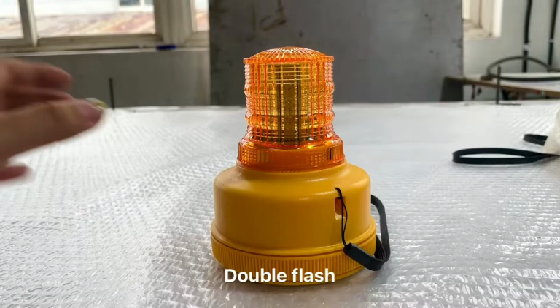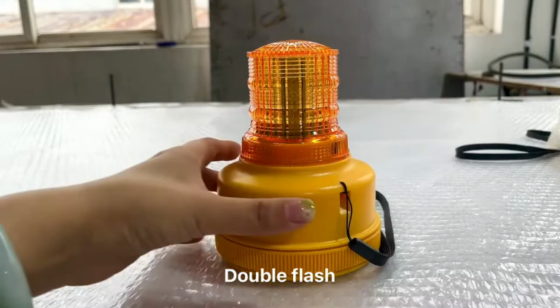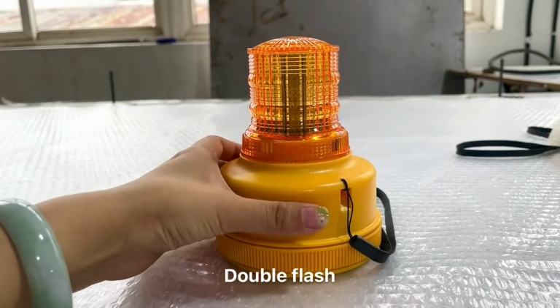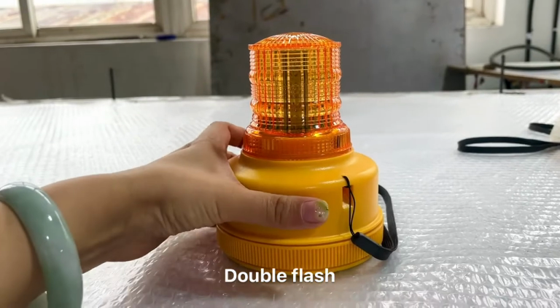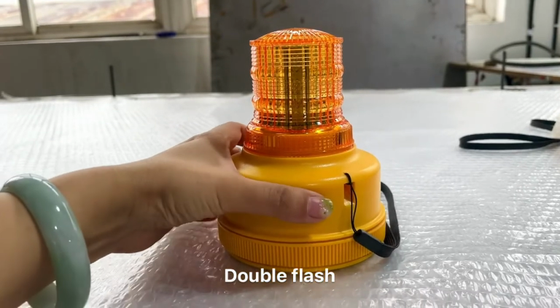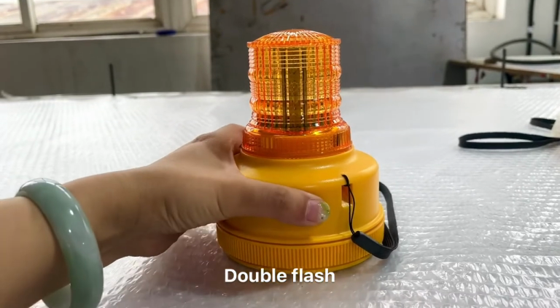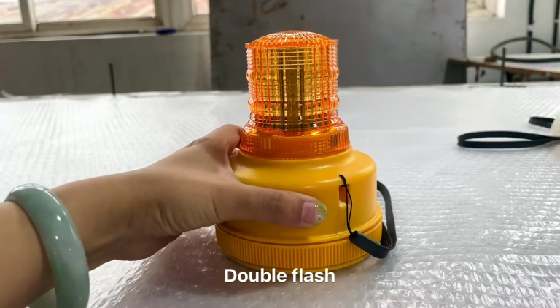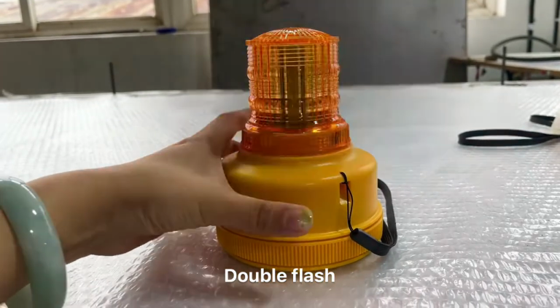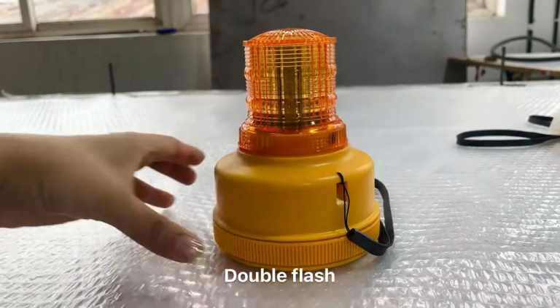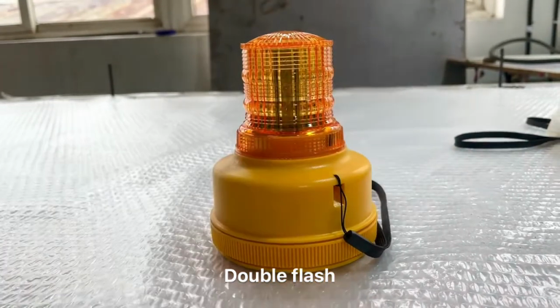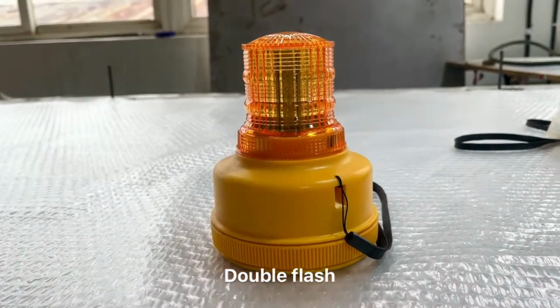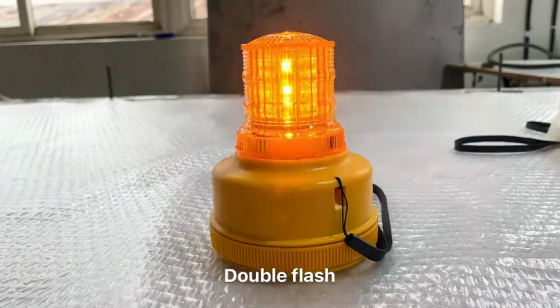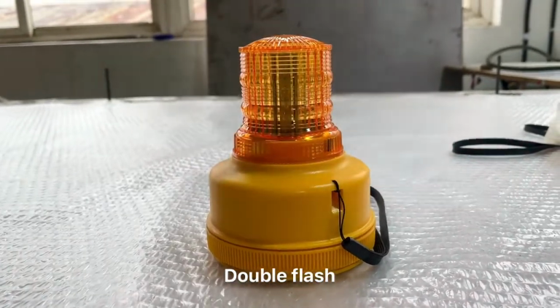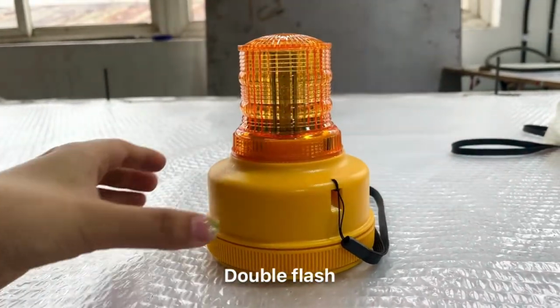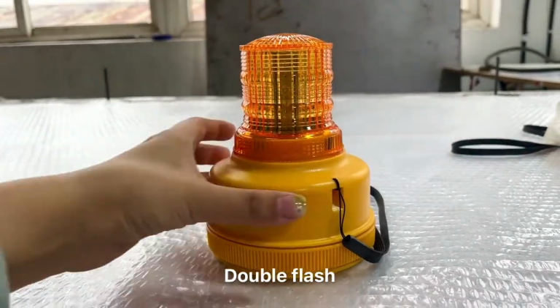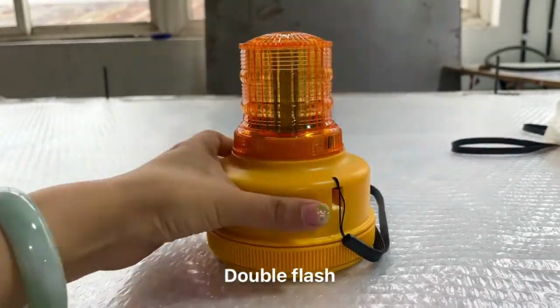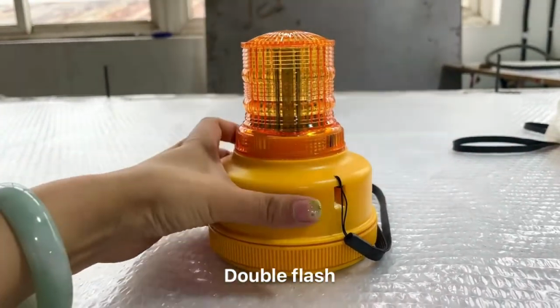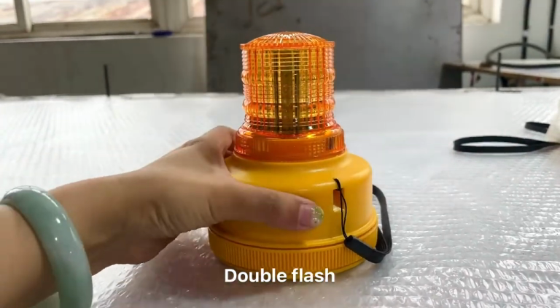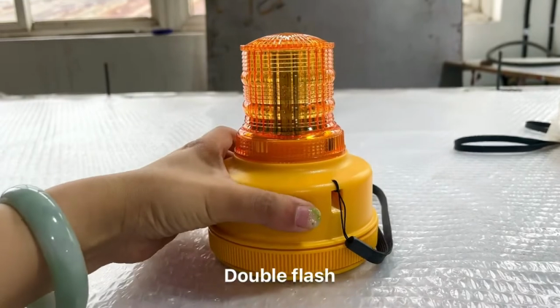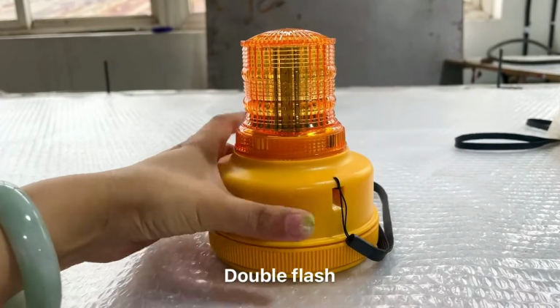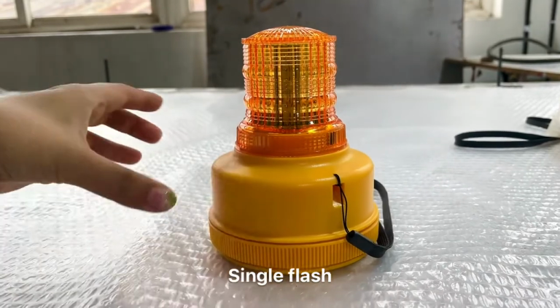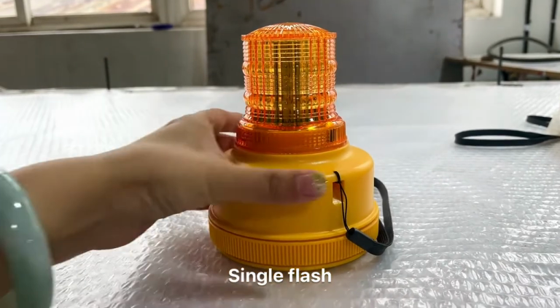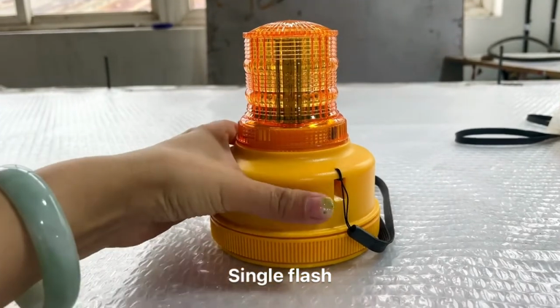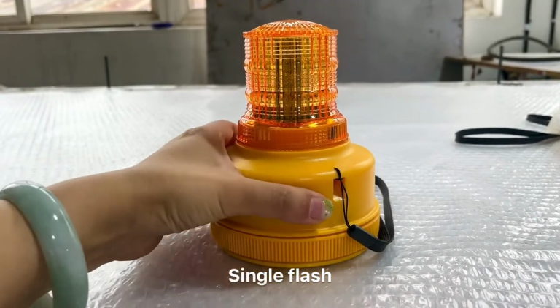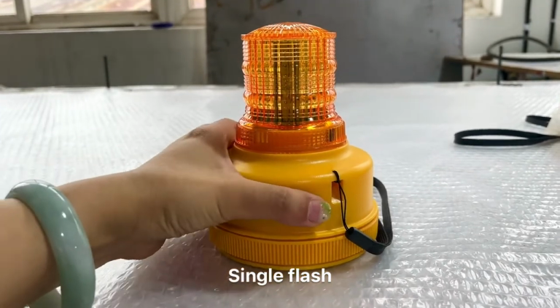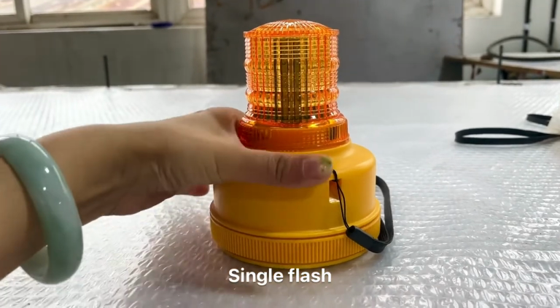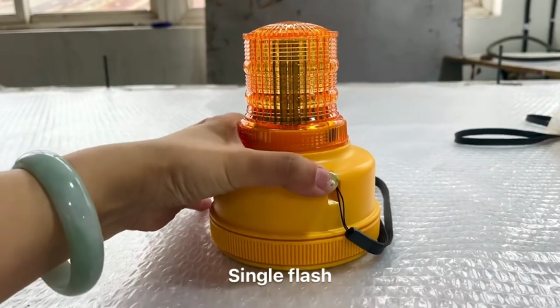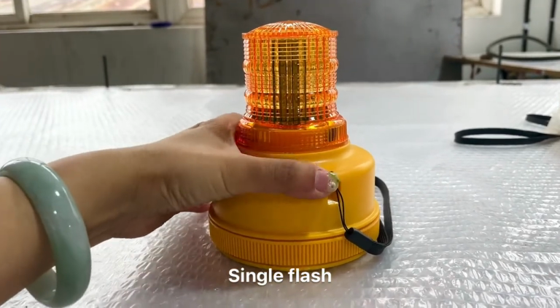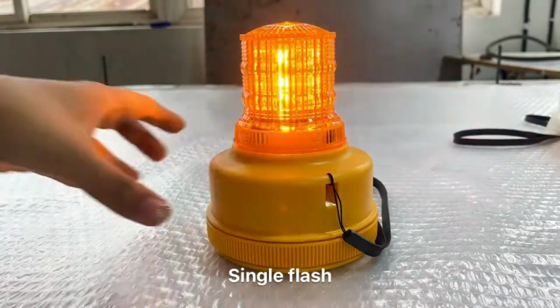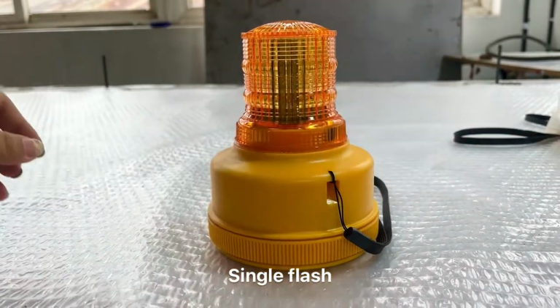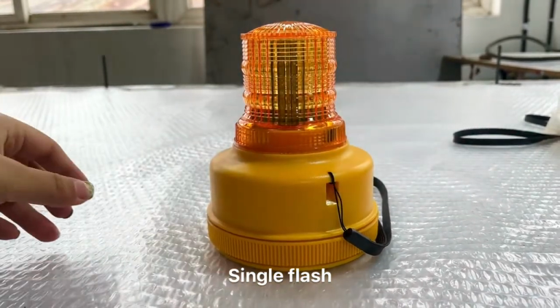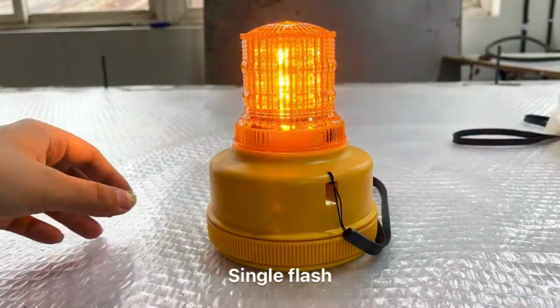Good morning guys! Today we are introducing a new LED warning lamp. We have four flashing patterns and we will show you one by one.